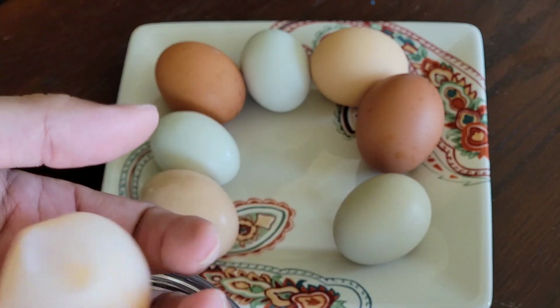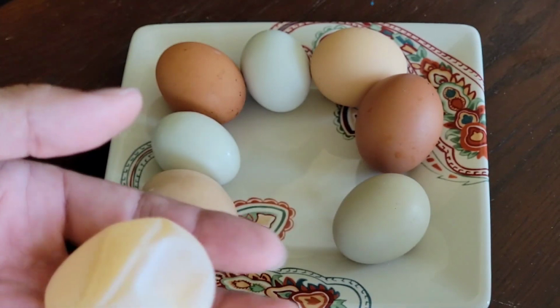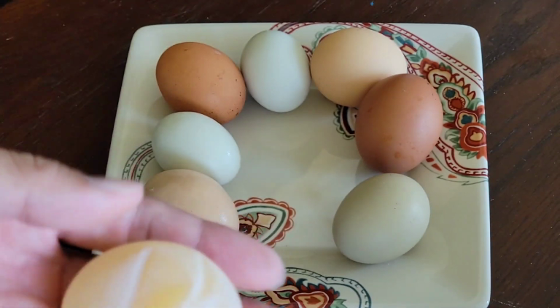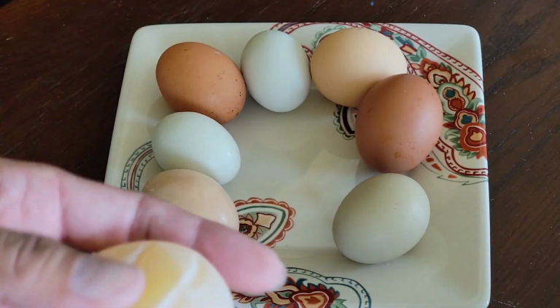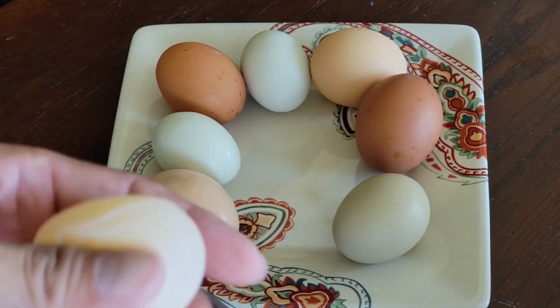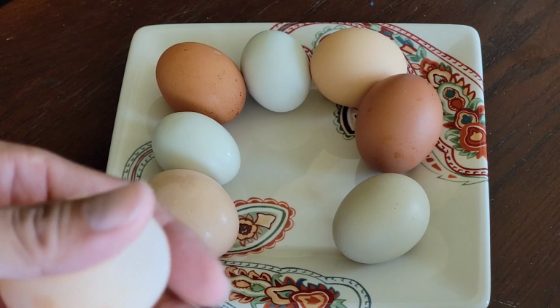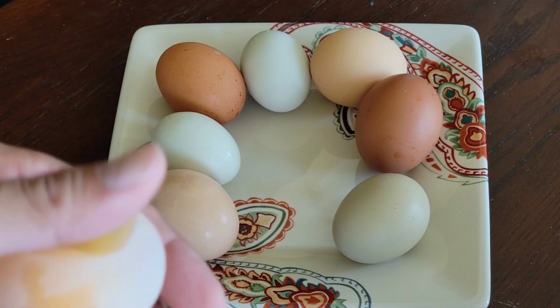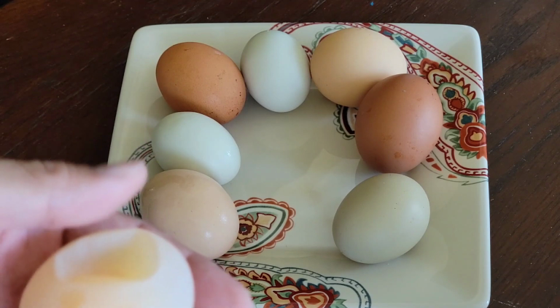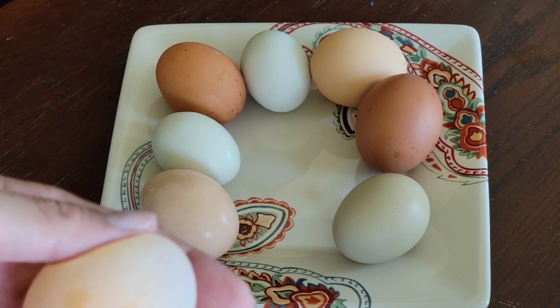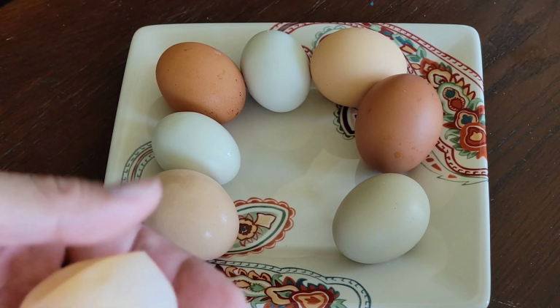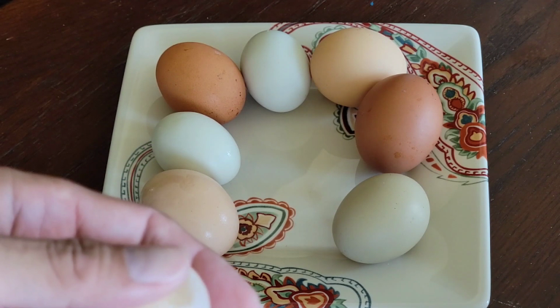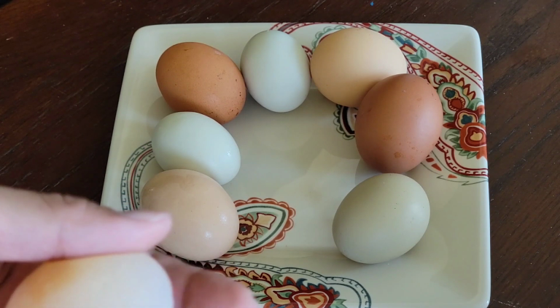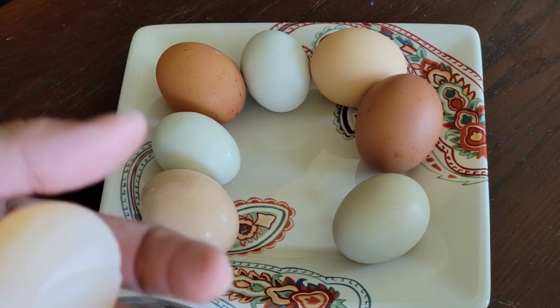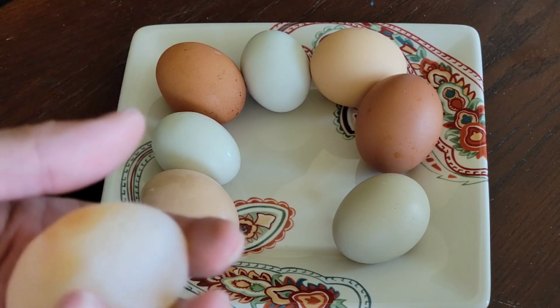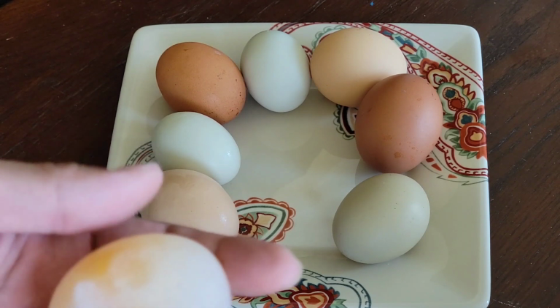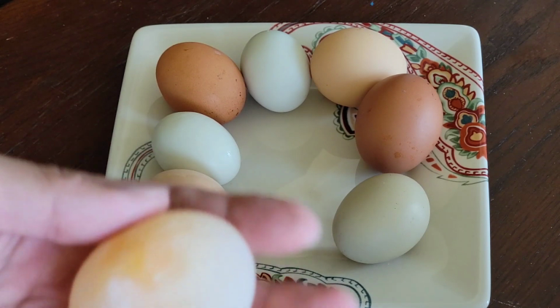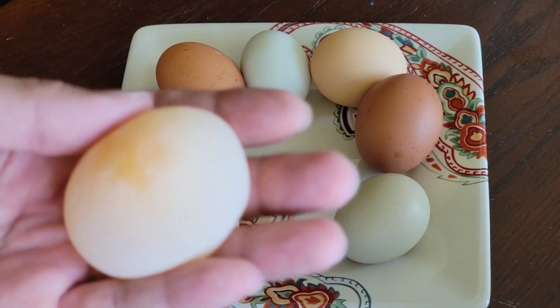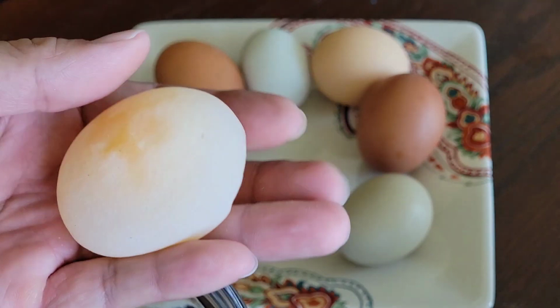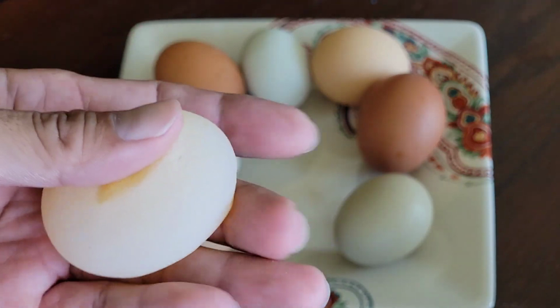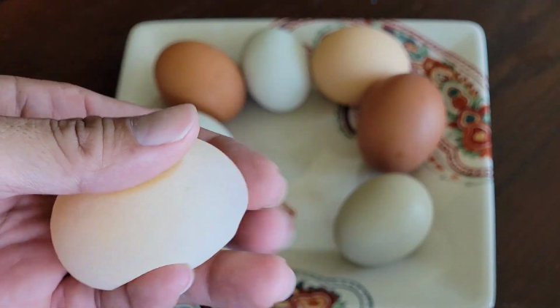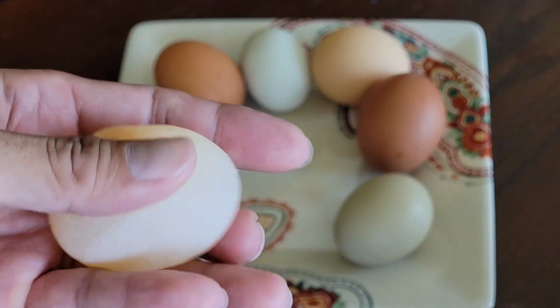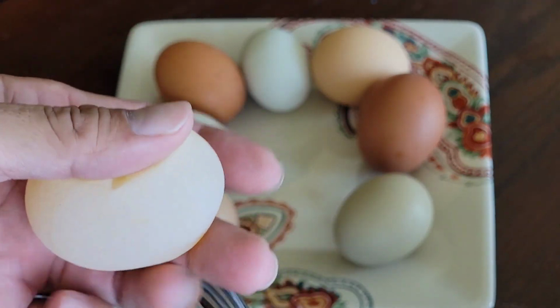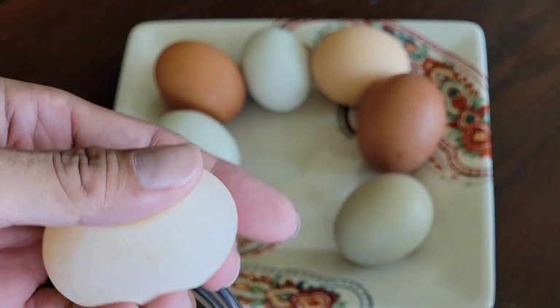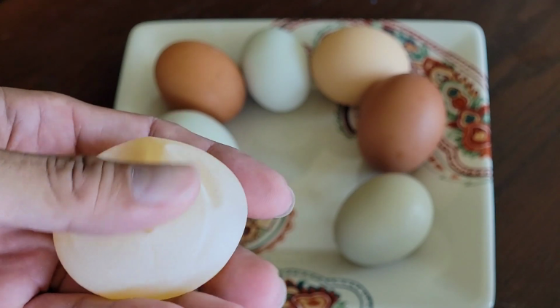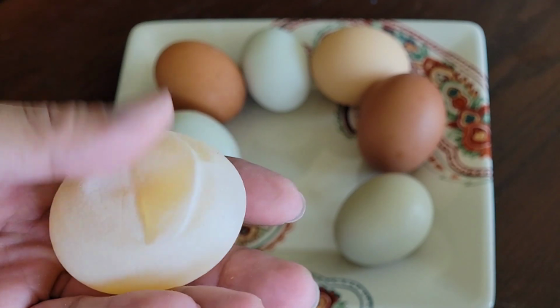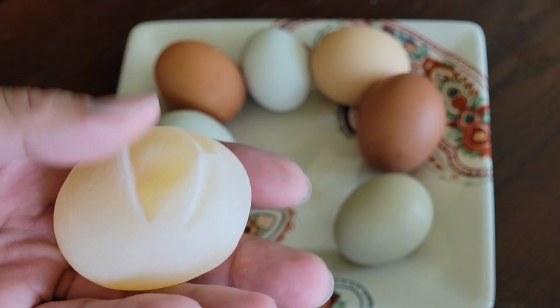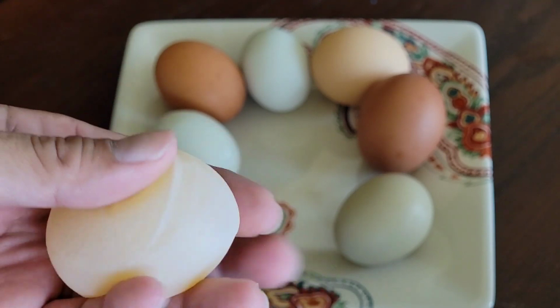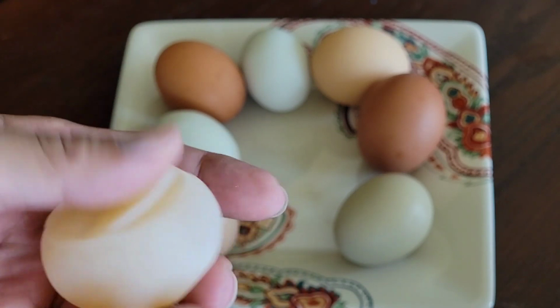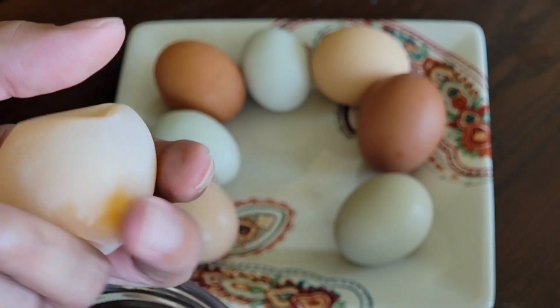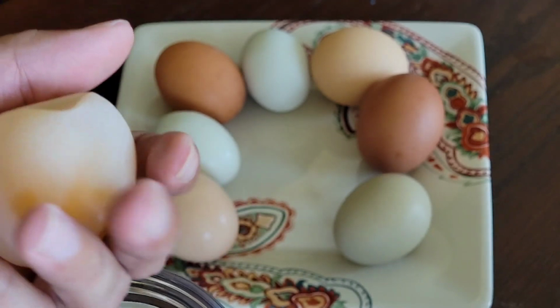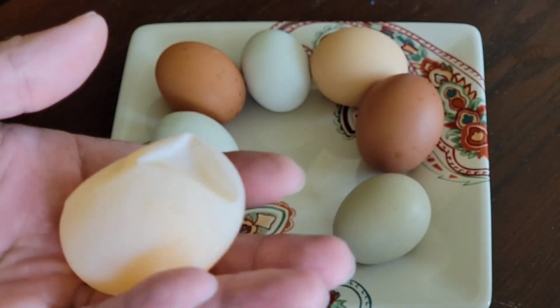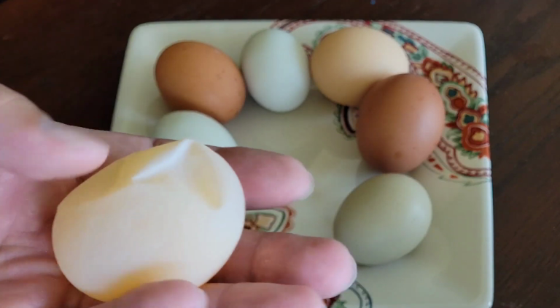But the shell — it's kind of rubbery. I've never seen anything like that before.